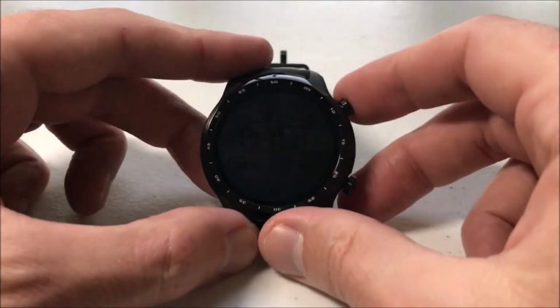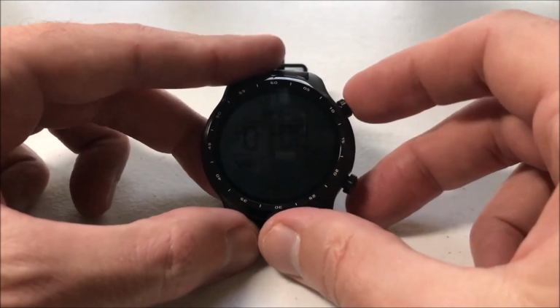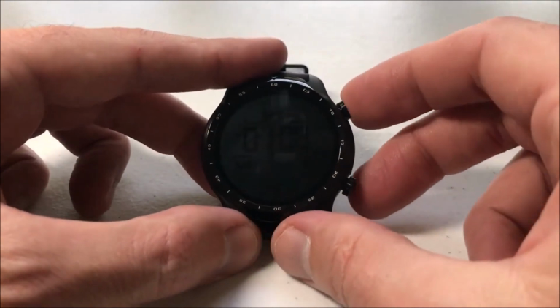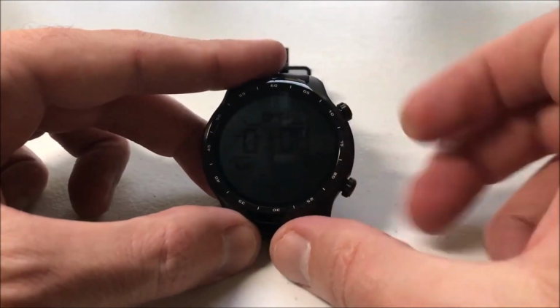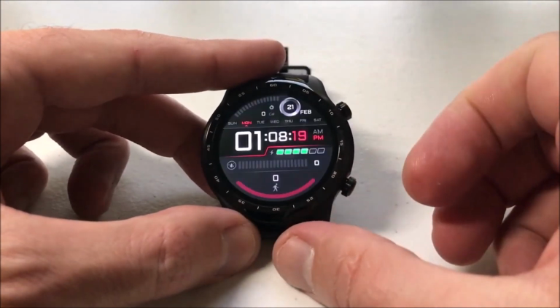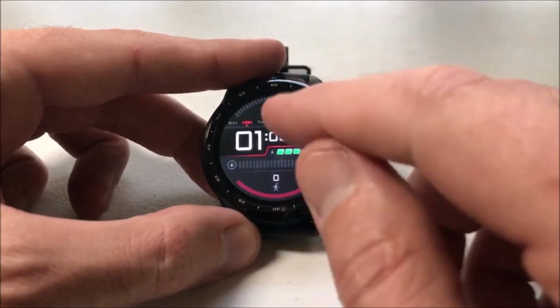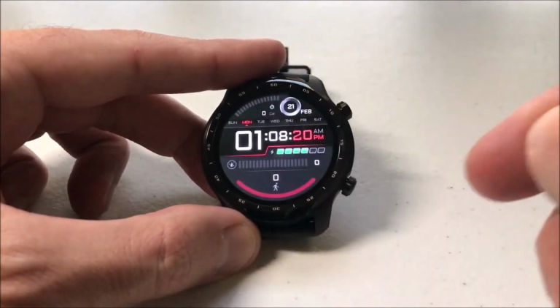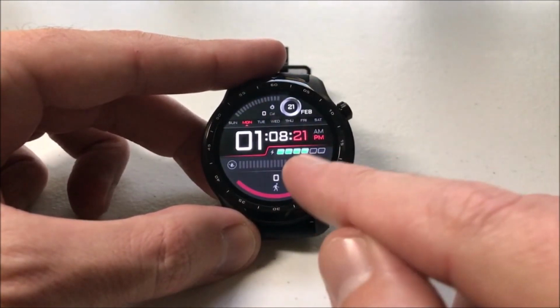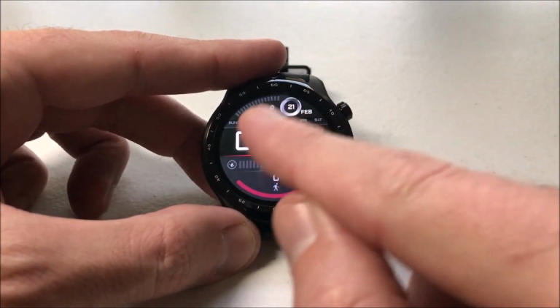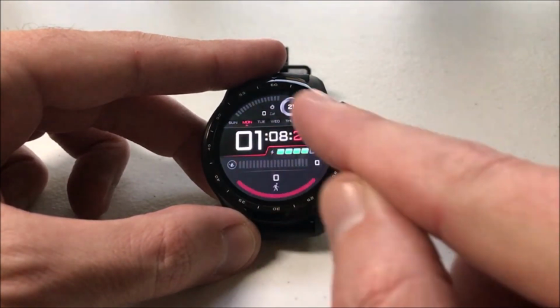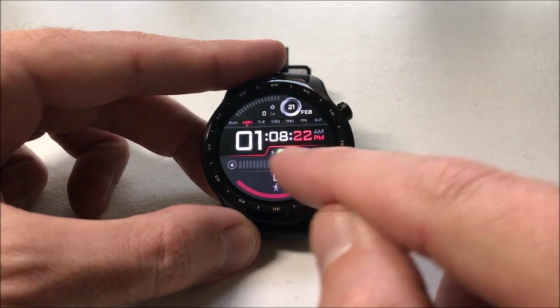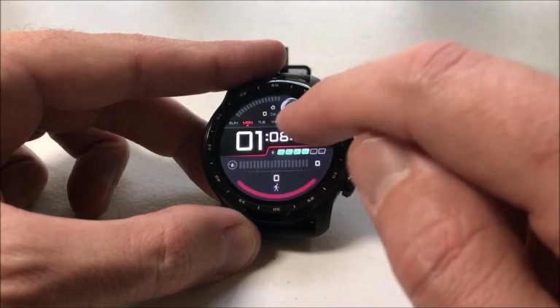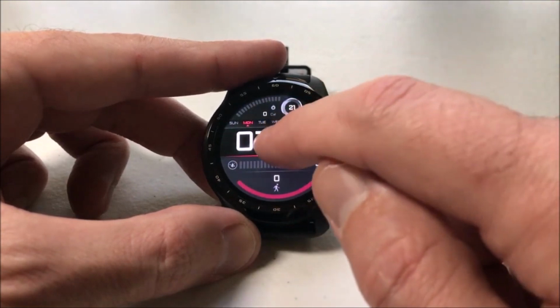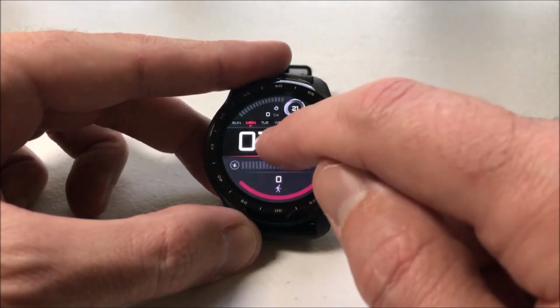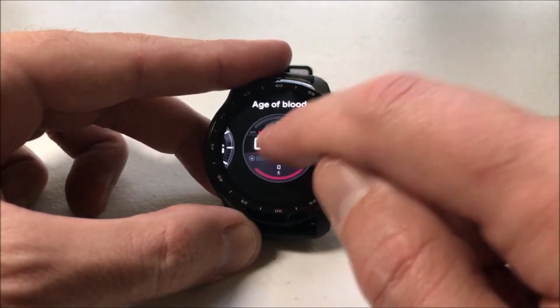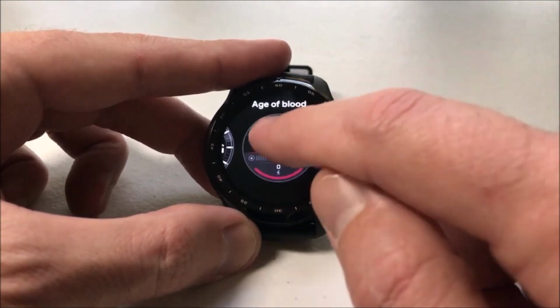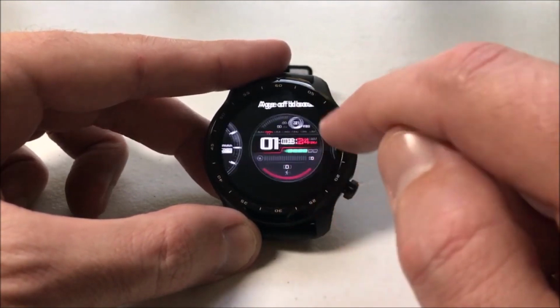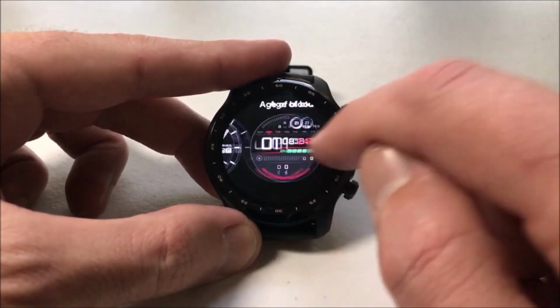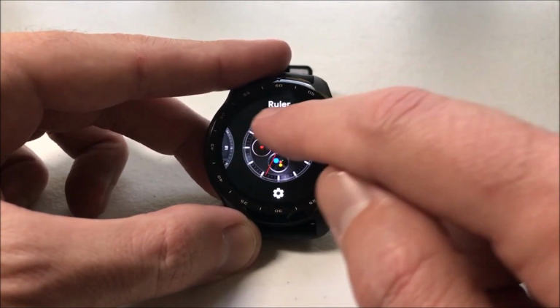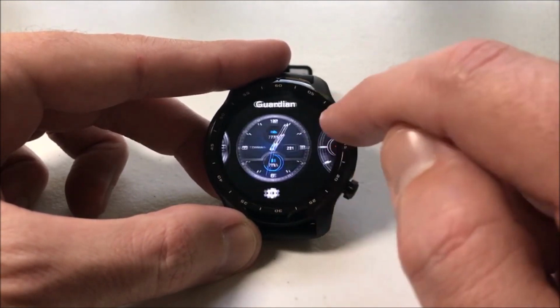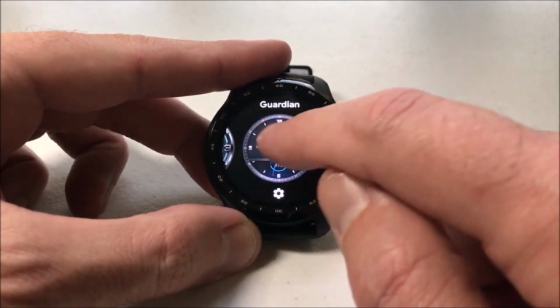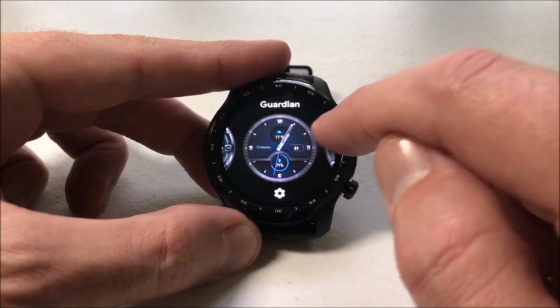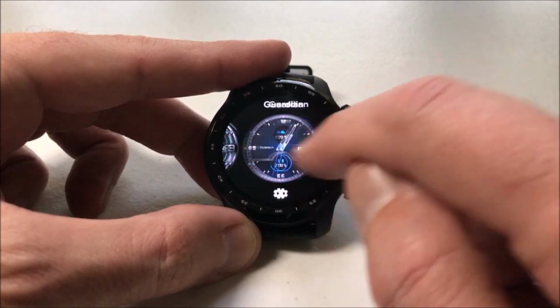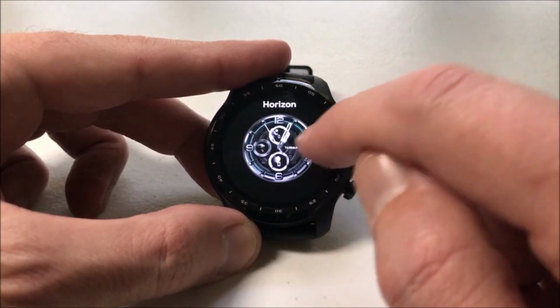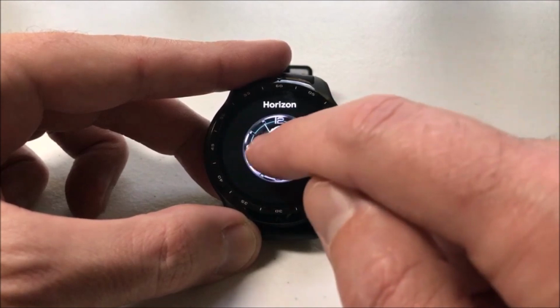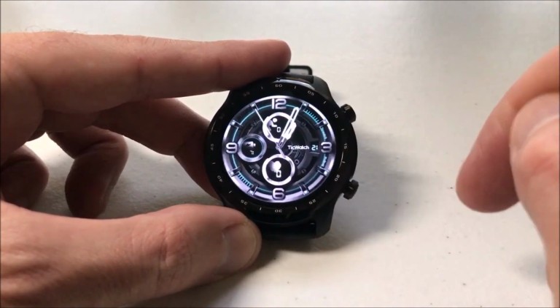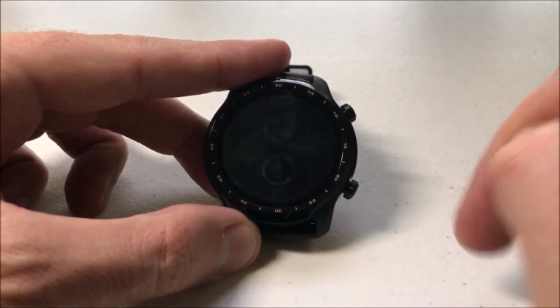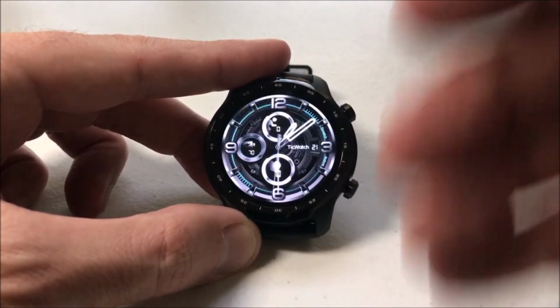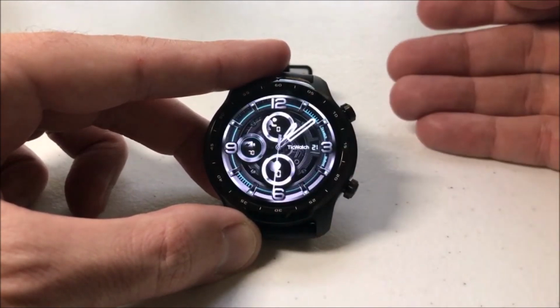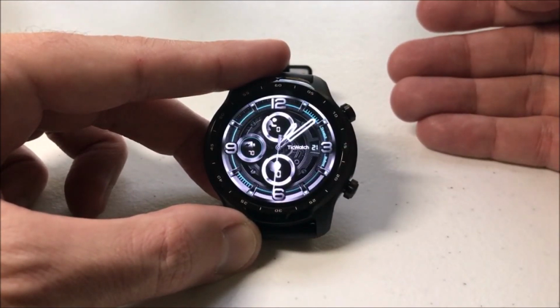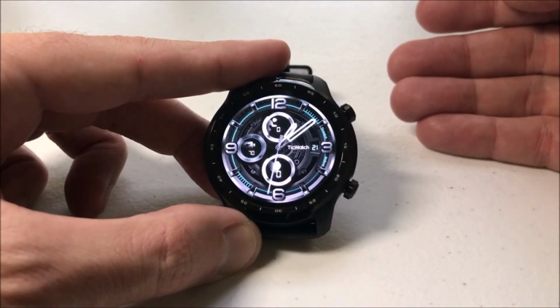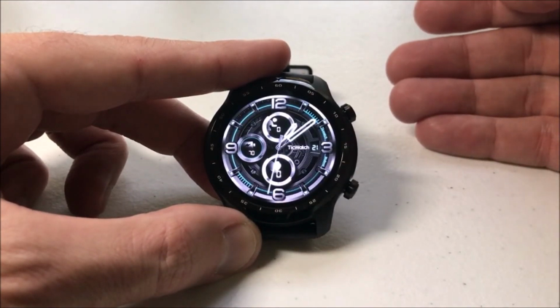What we're talking about in this video is if I press the button or if I tap on the screen, you can see your main watch face here. I can press the screen and I can cycle through all these other watch faces that I've got saved as favorites, and I can pick any one of them to simply make that my given watch face.